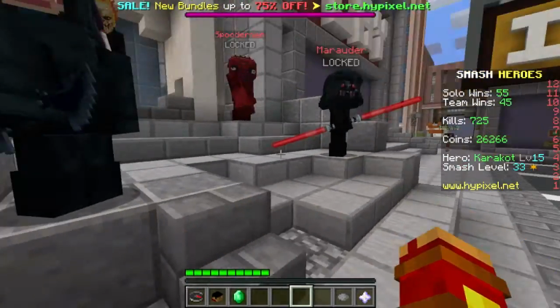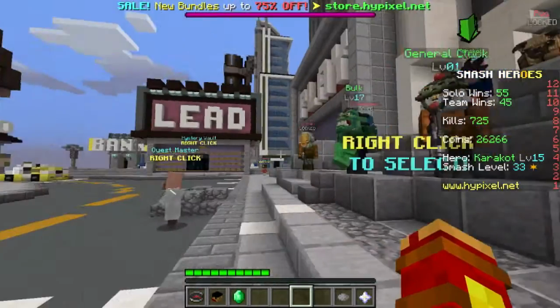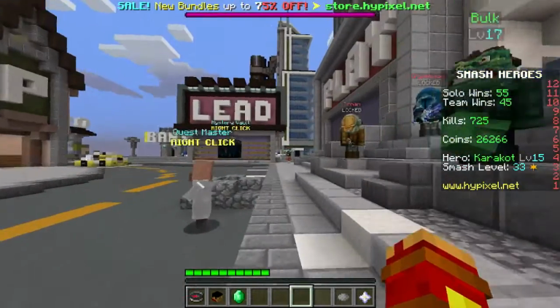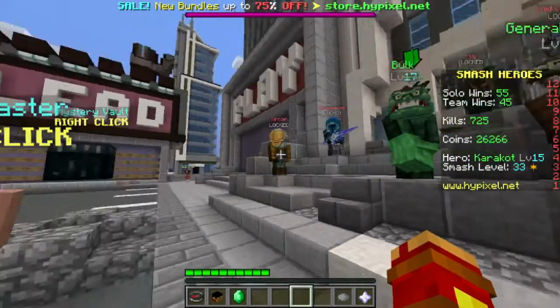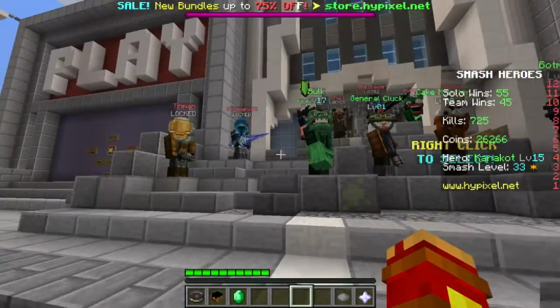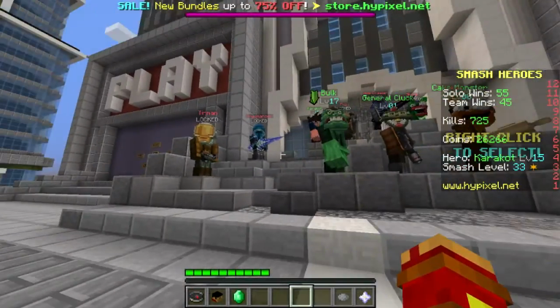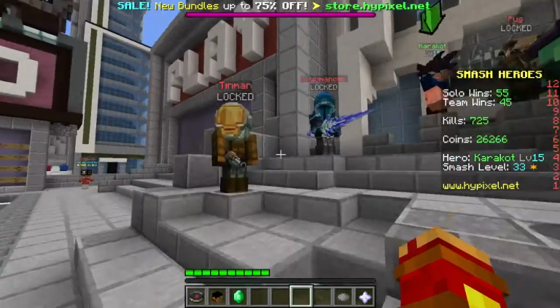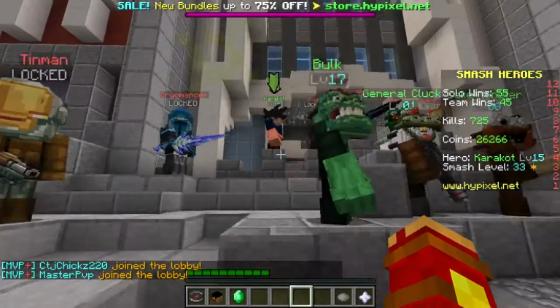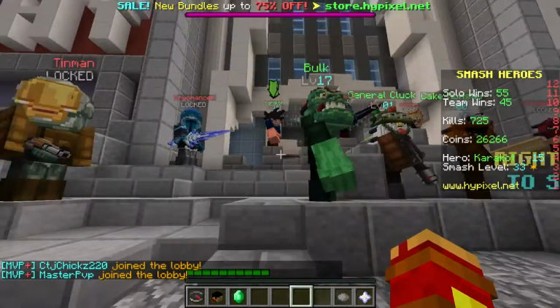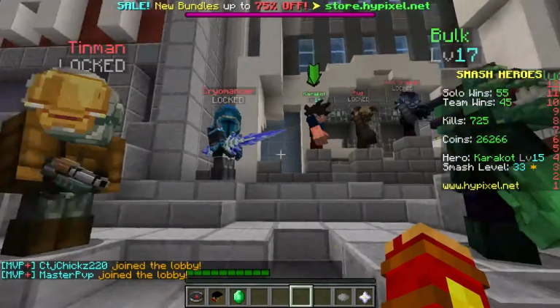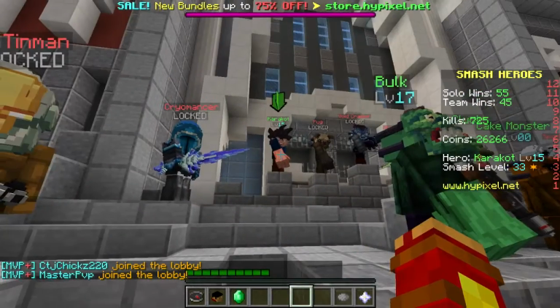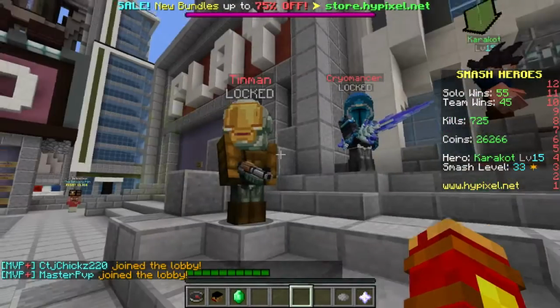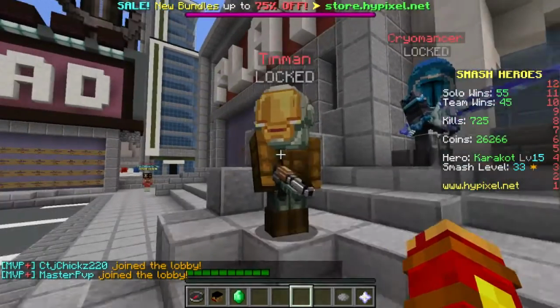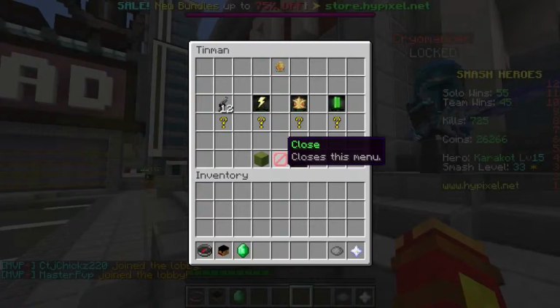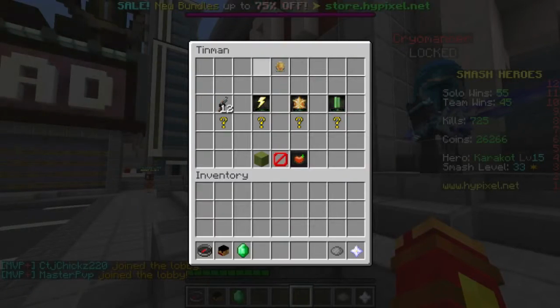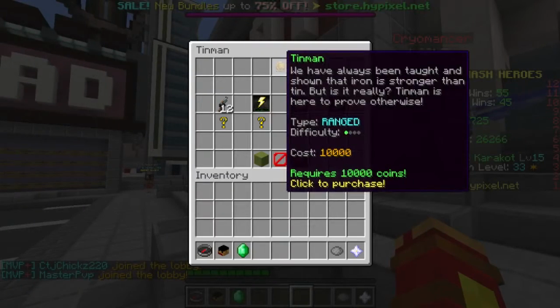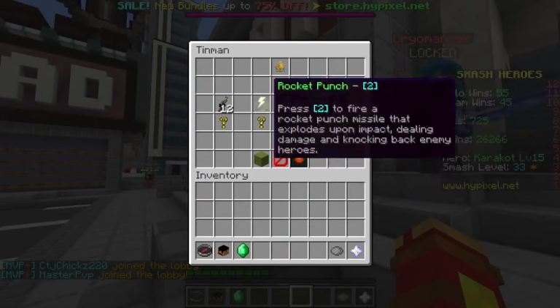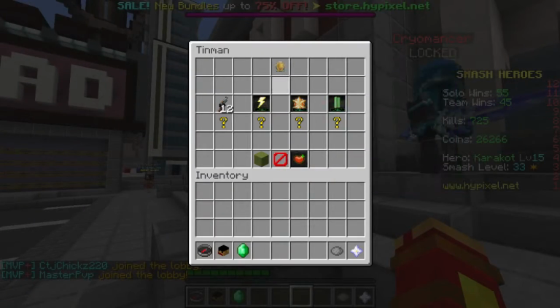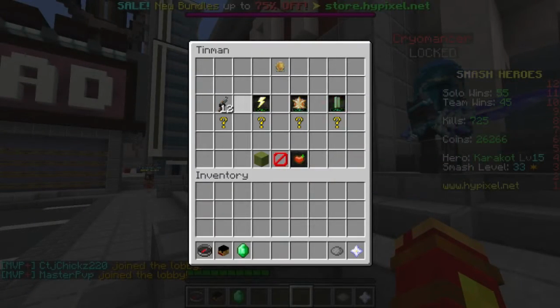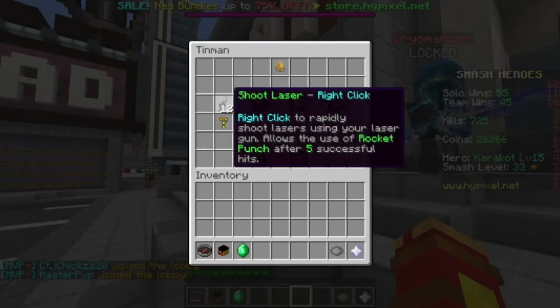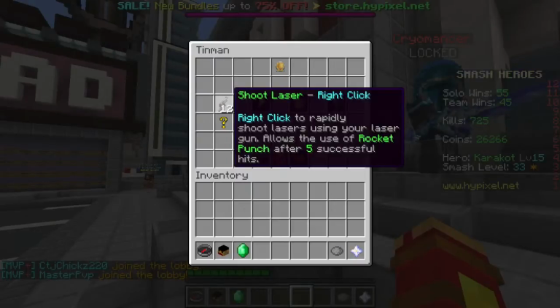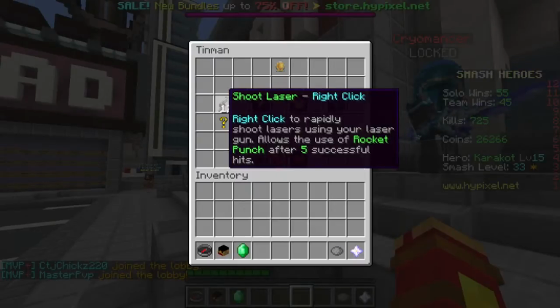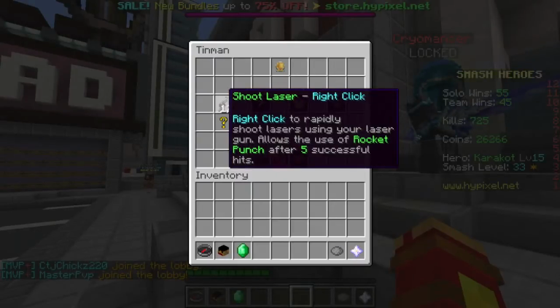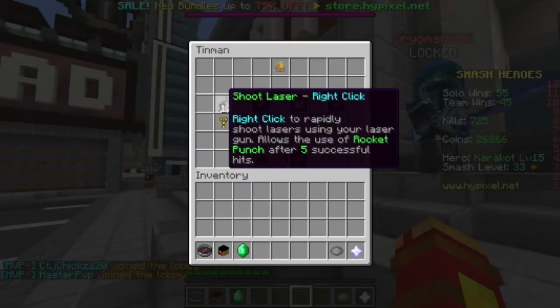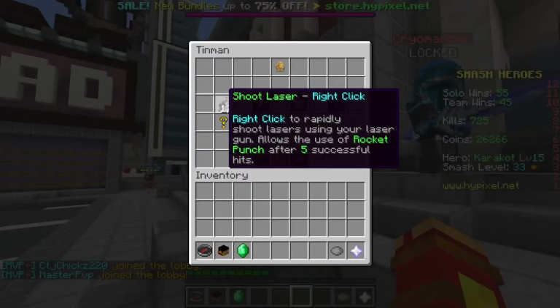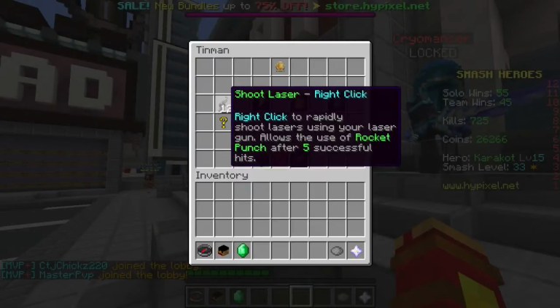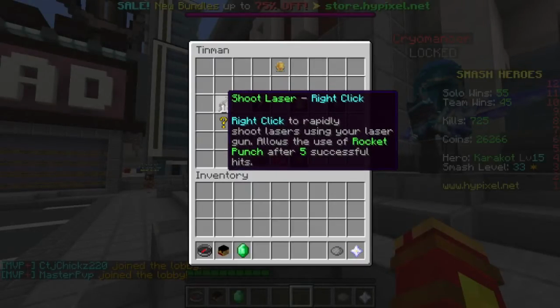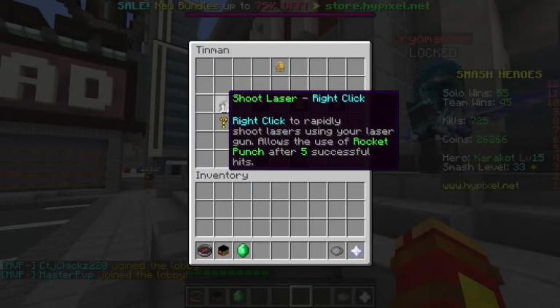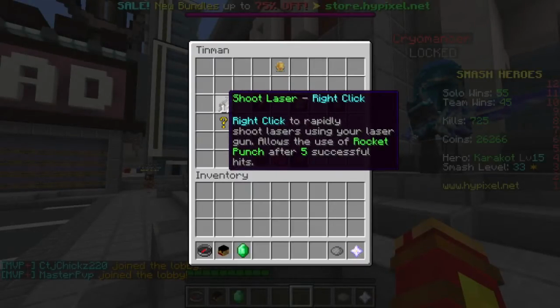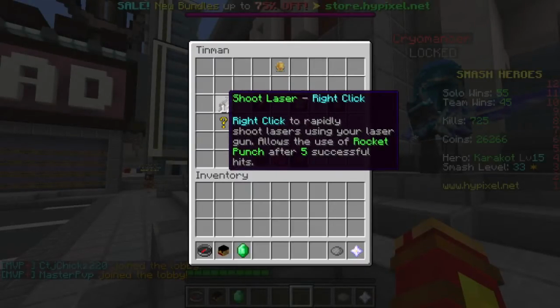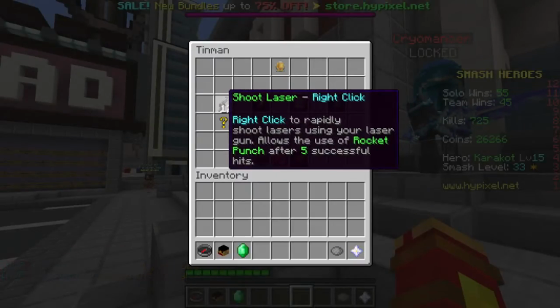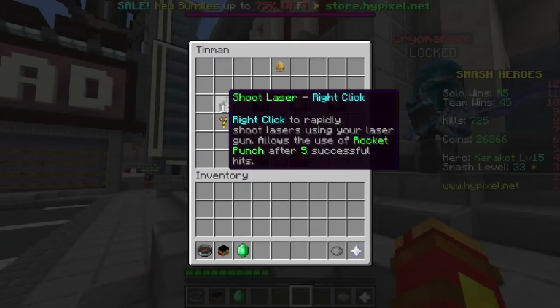Now those are the first four. Time for the viable ones. As you can see, I have Kakarot unlocked. Tenman is mainly ranged. He has a gun that shoots lasers — that's basically all you need to know.